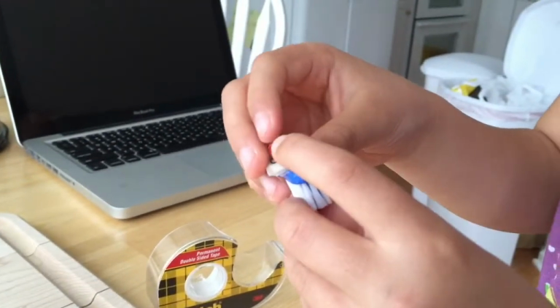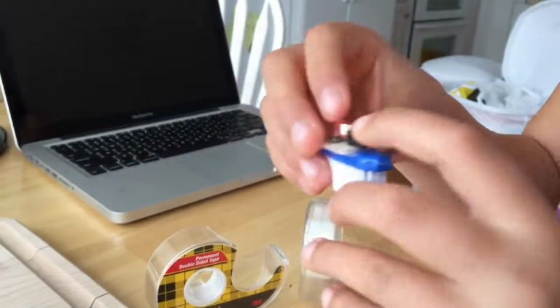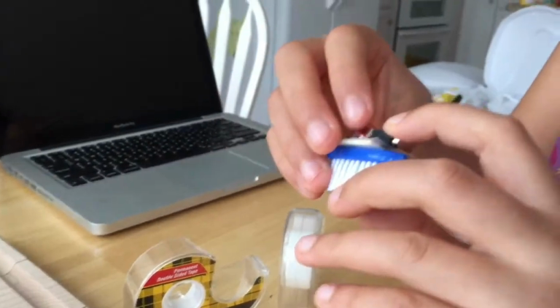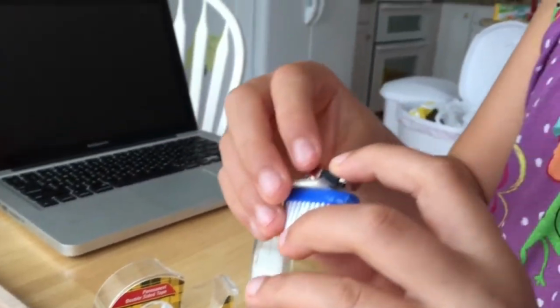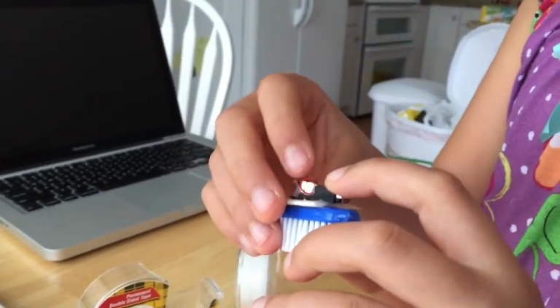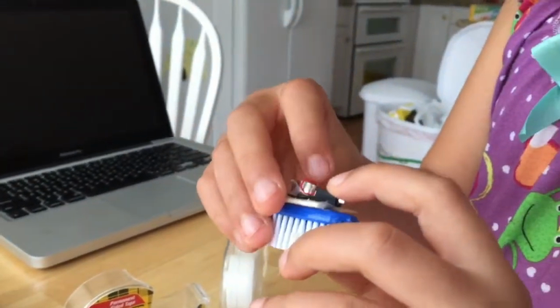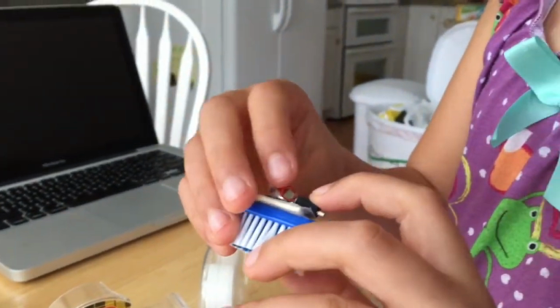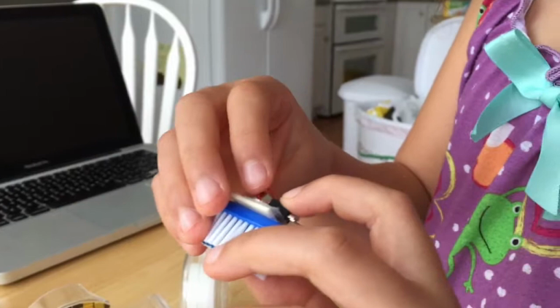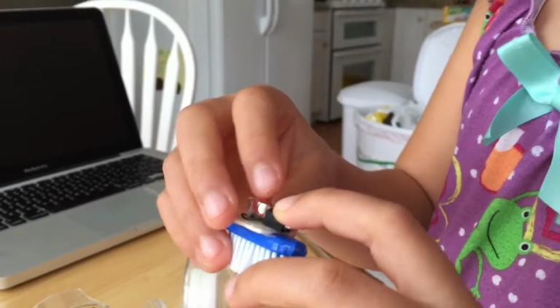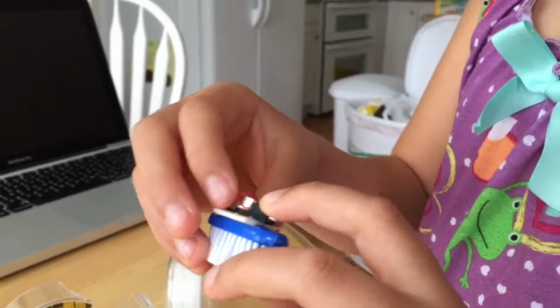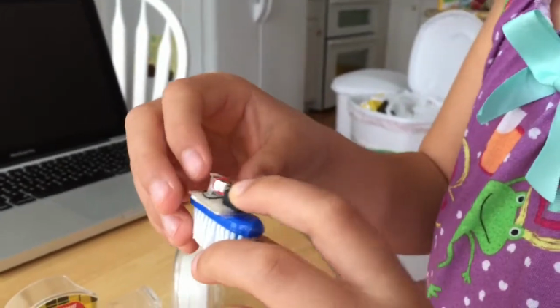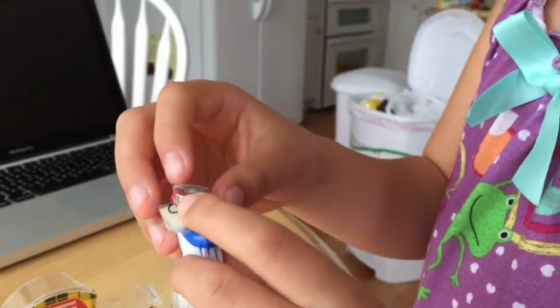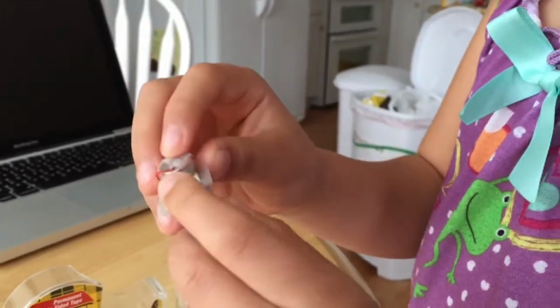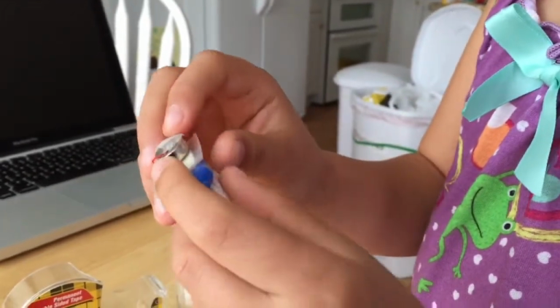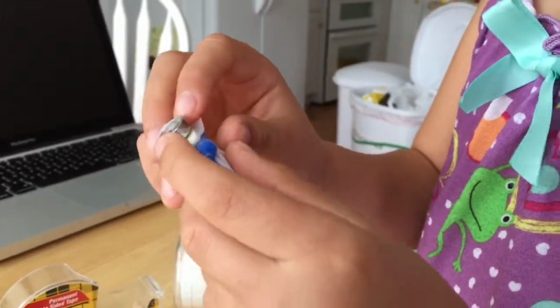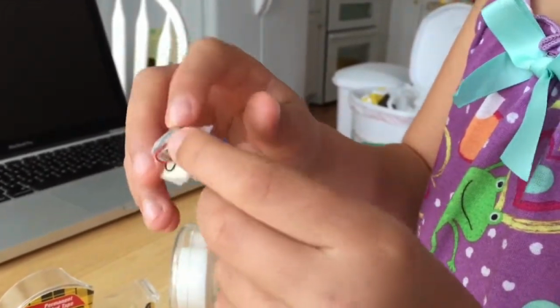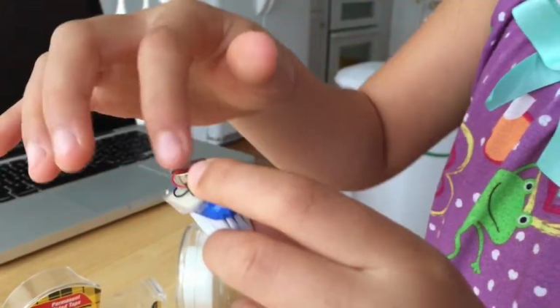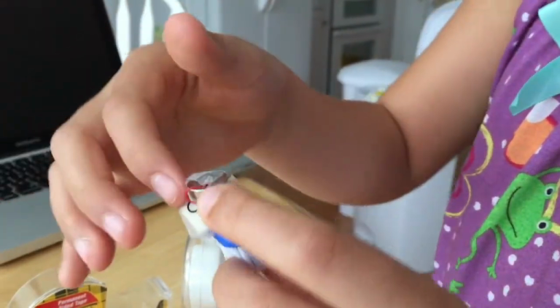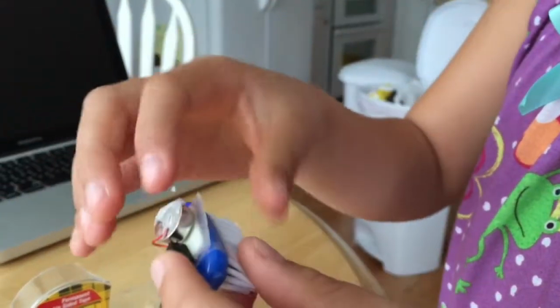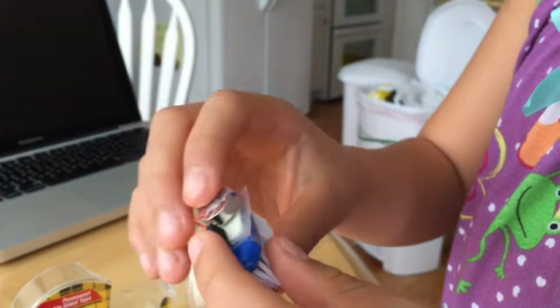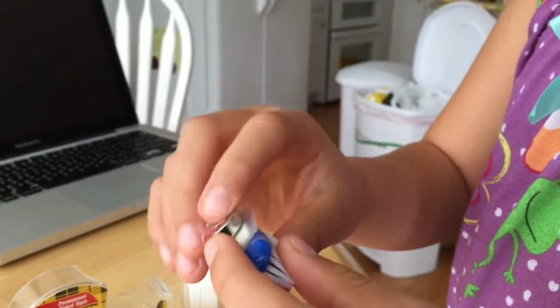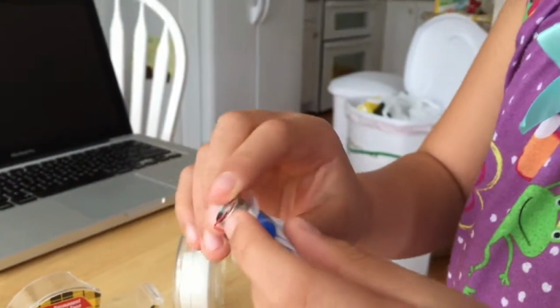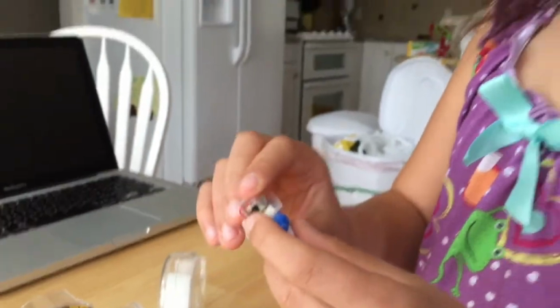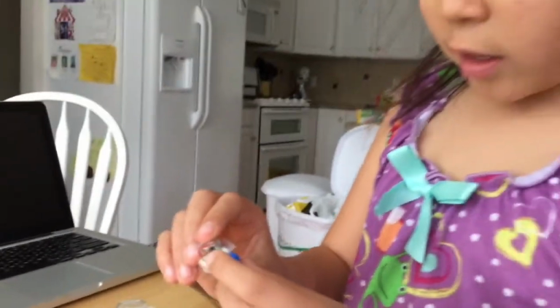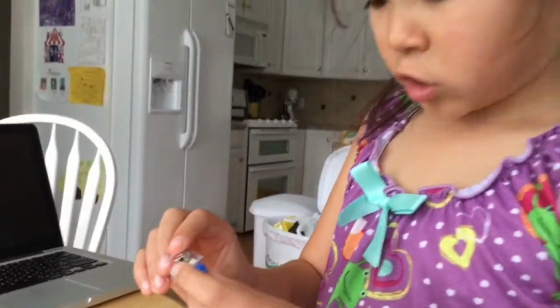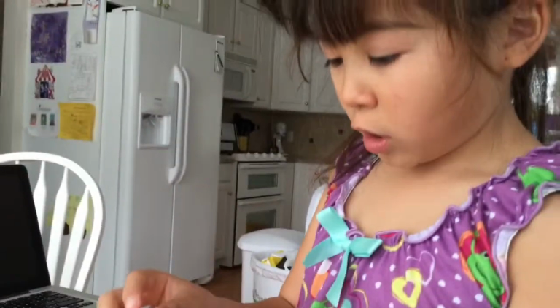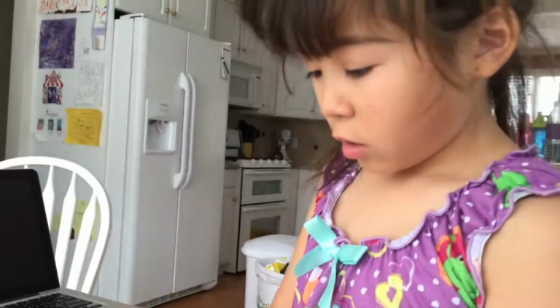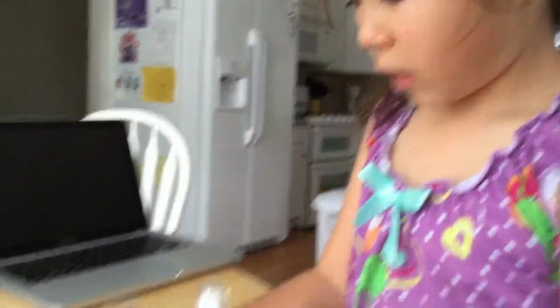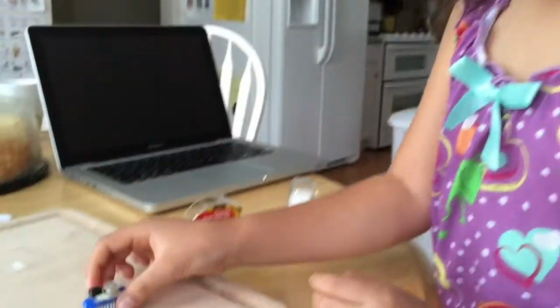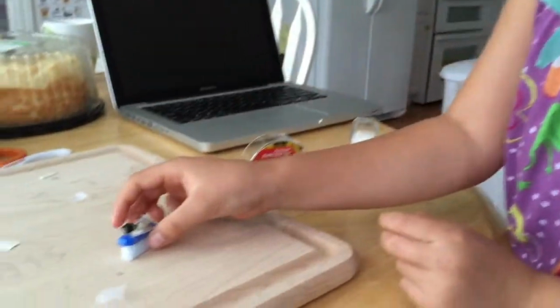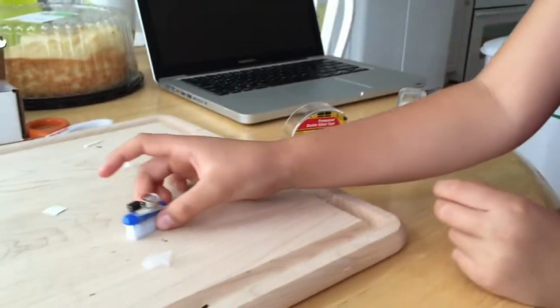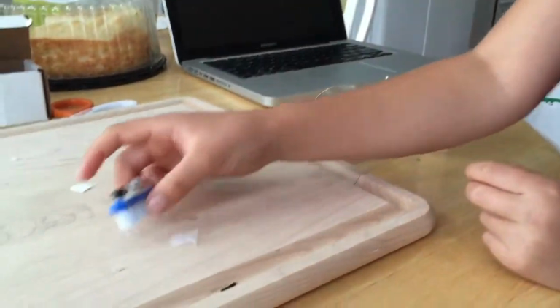The motor has red and black cords coming out of it. You have to put these cords on the battery and then that charges it. So that's how a BrushBot works.